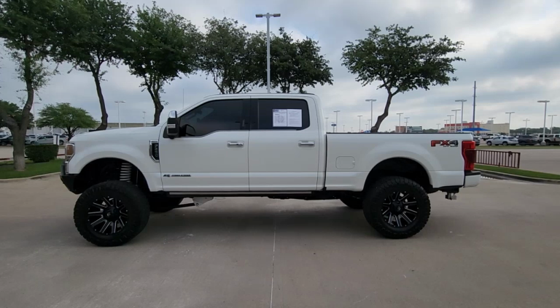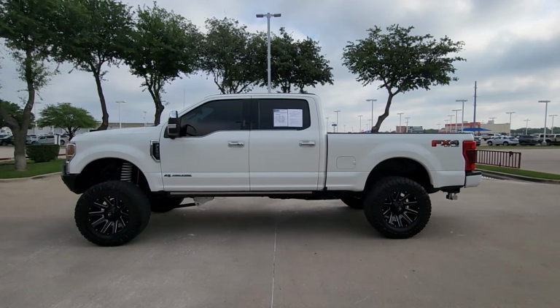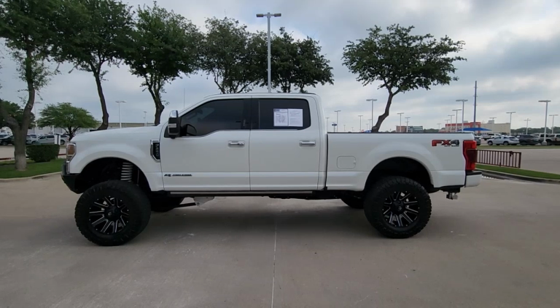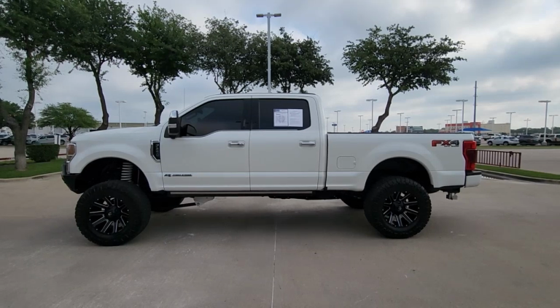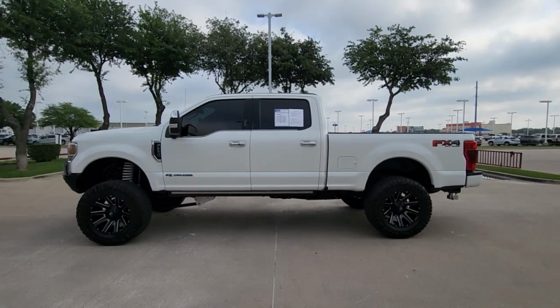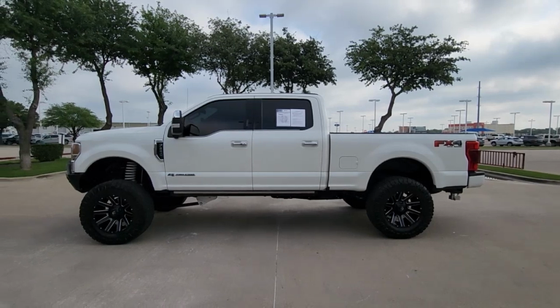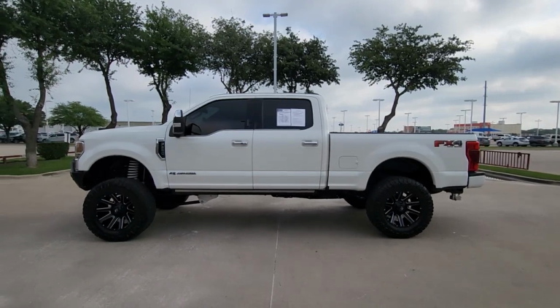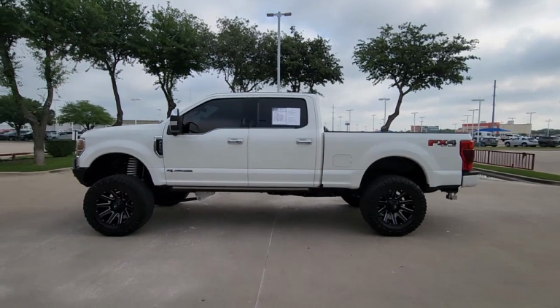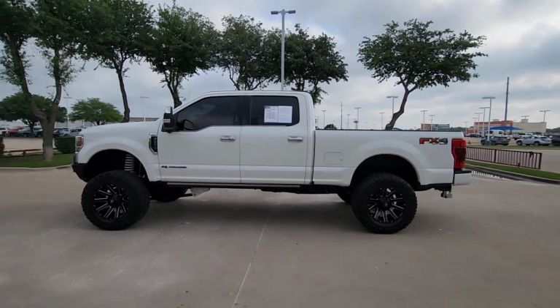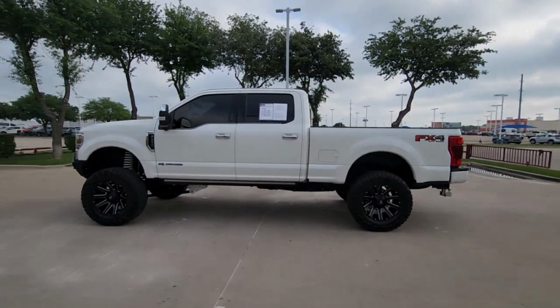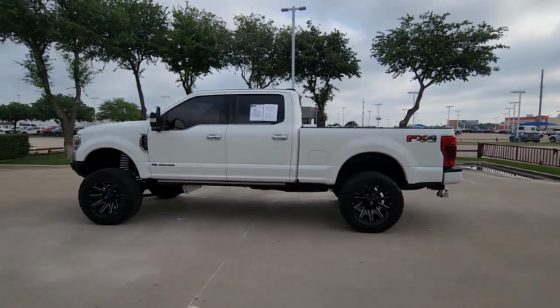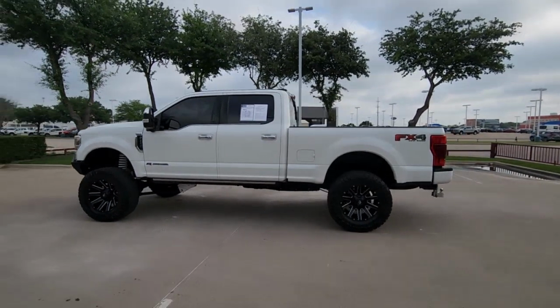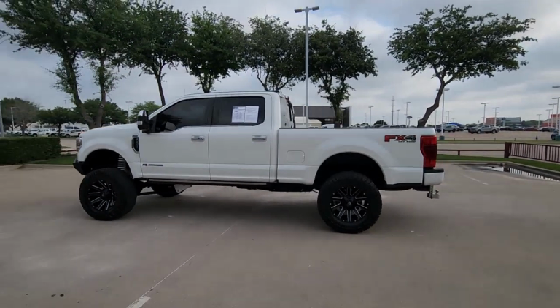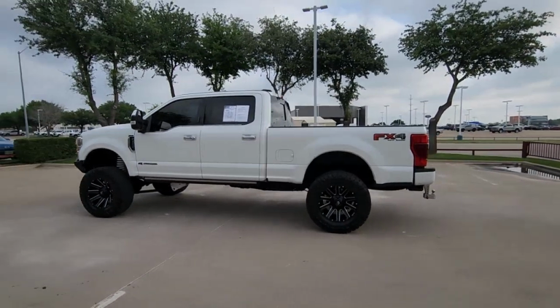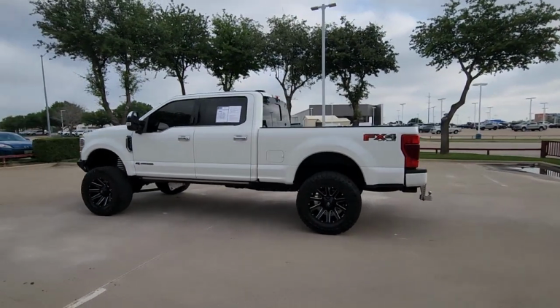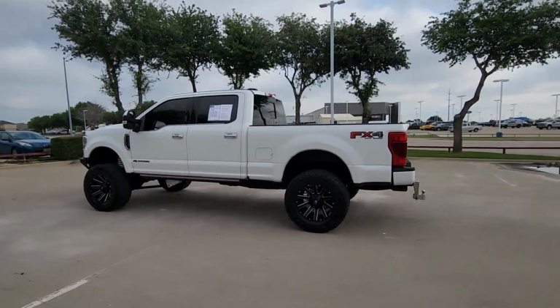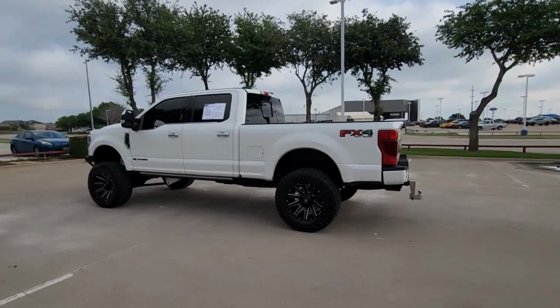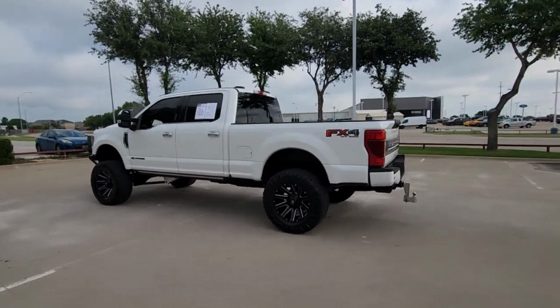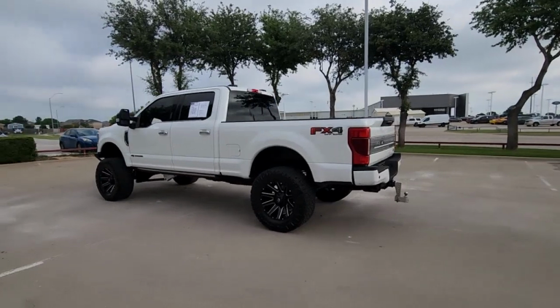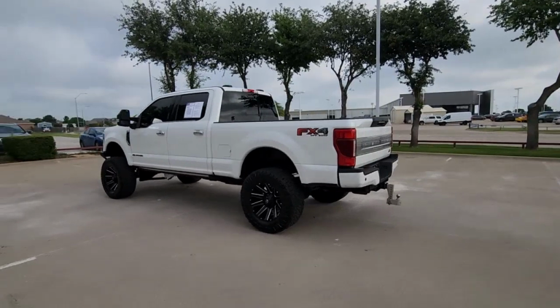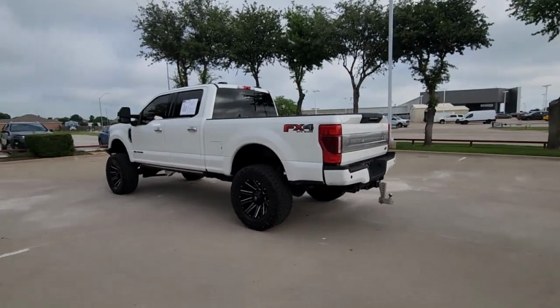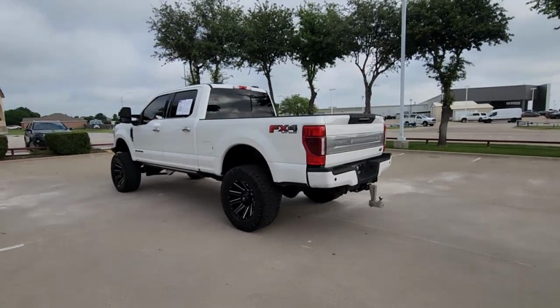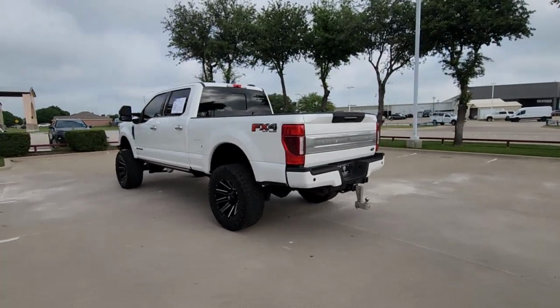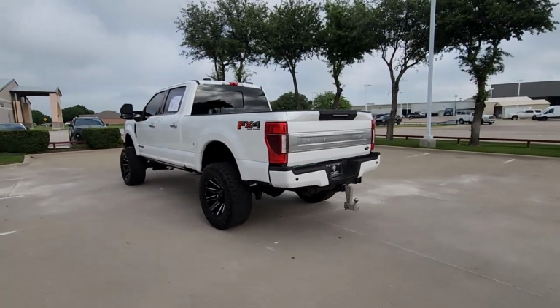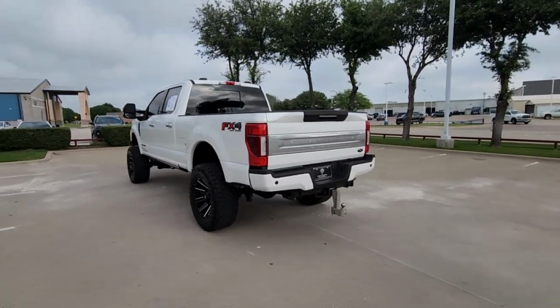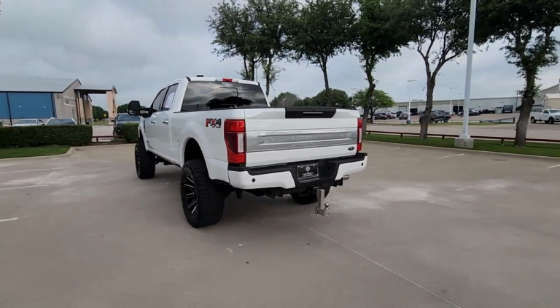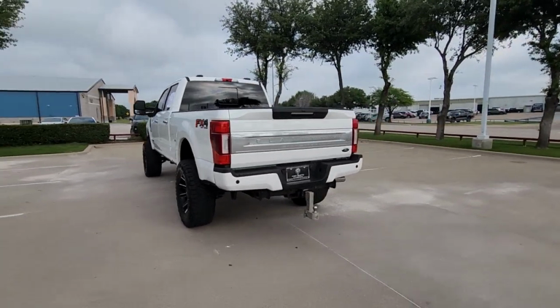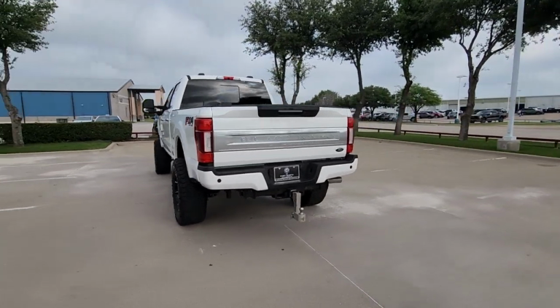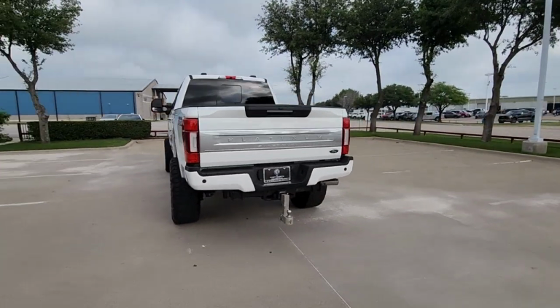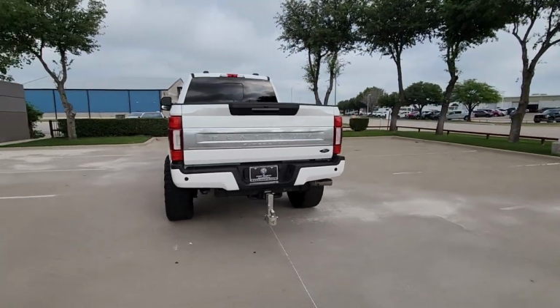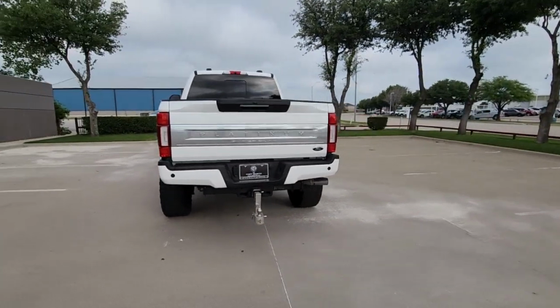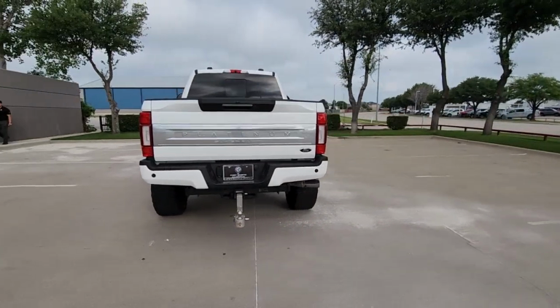Get into a car with value. 2020 Ford F-250. With less than 50,000 miles on the odometer, this vehicle stands out from the rest.